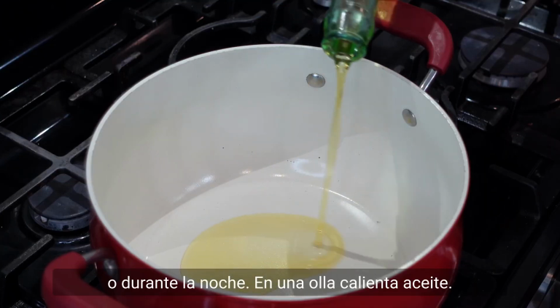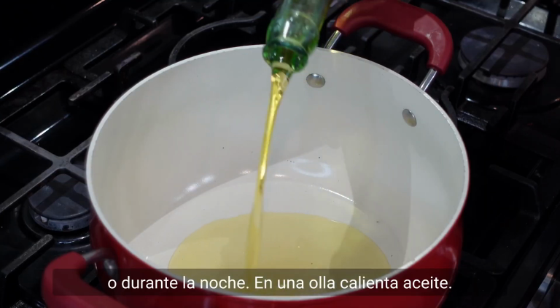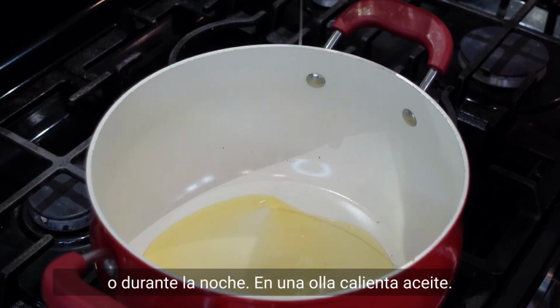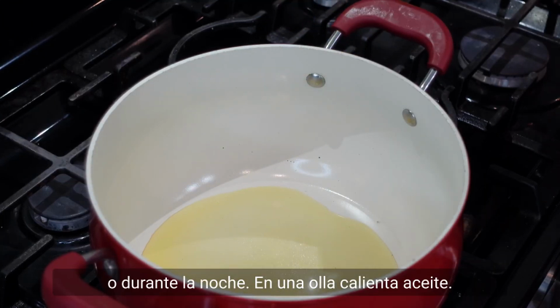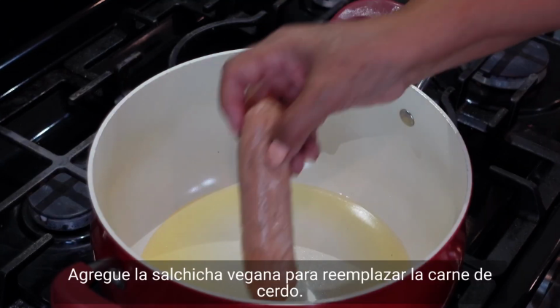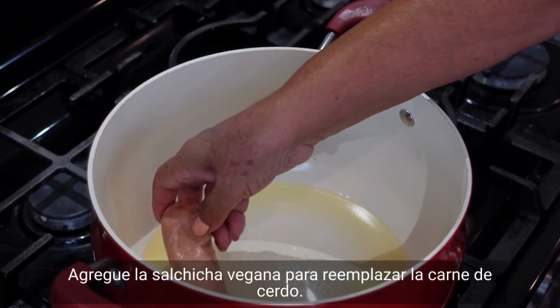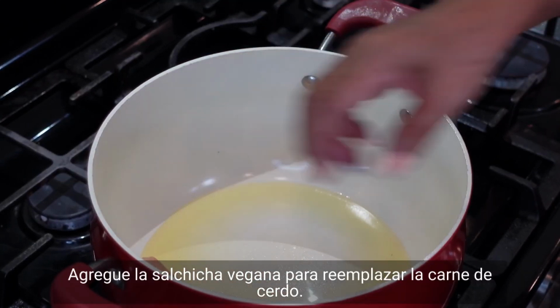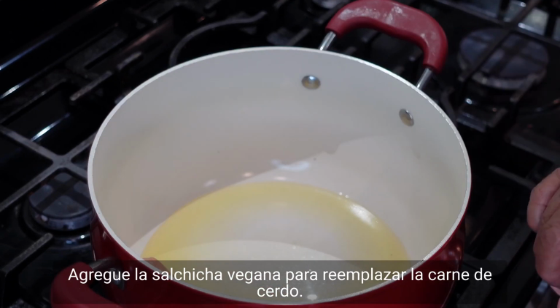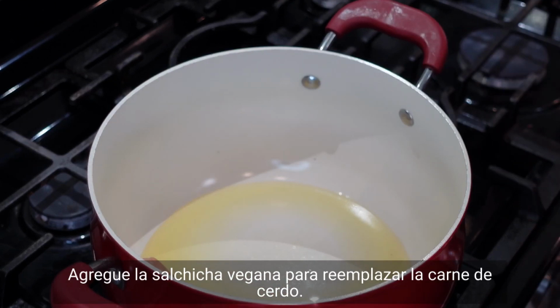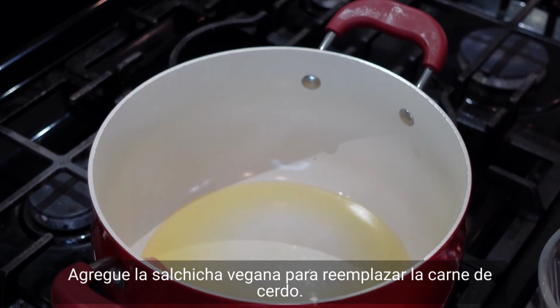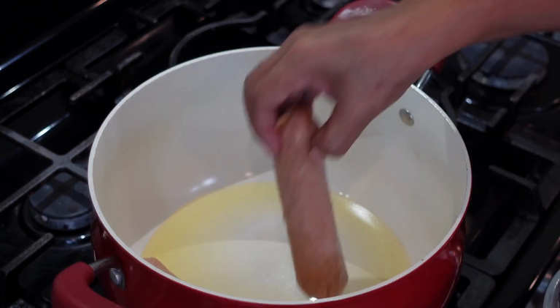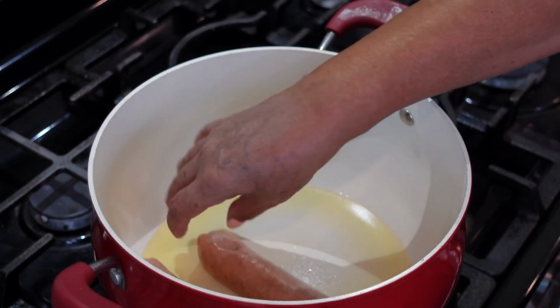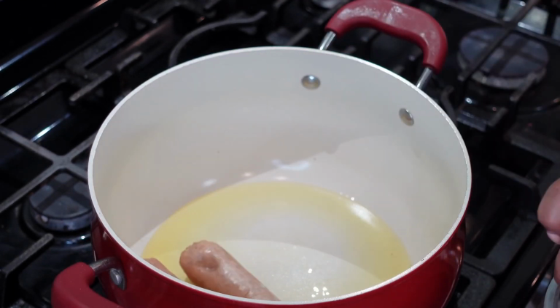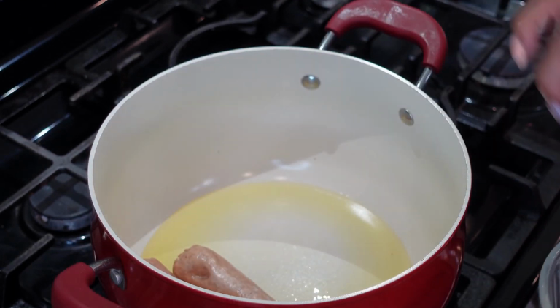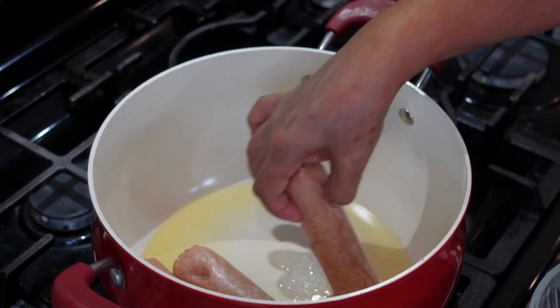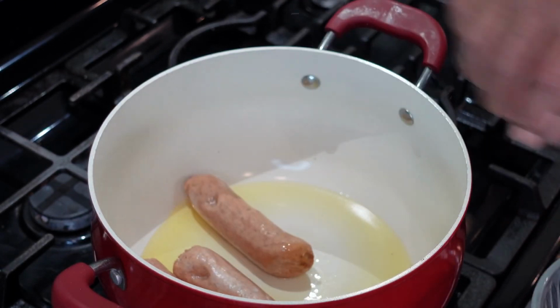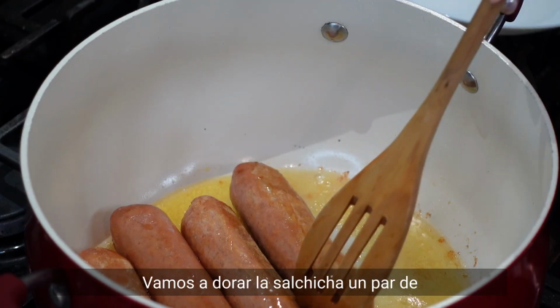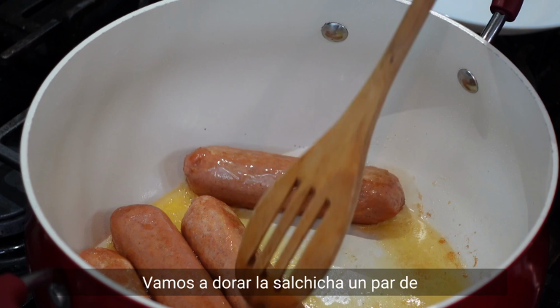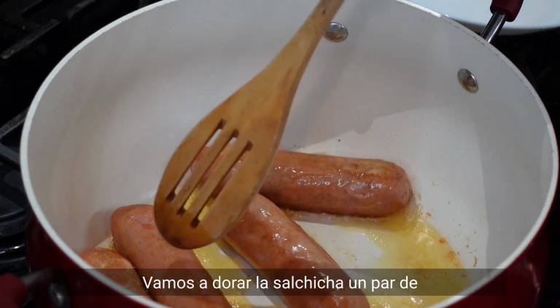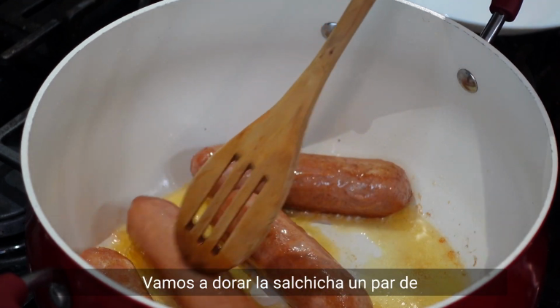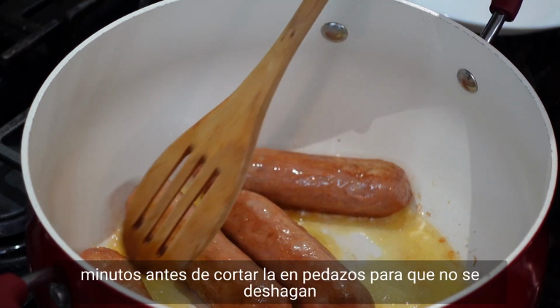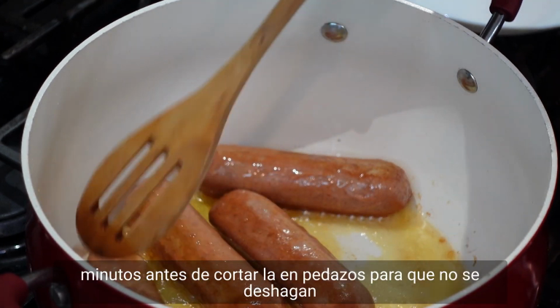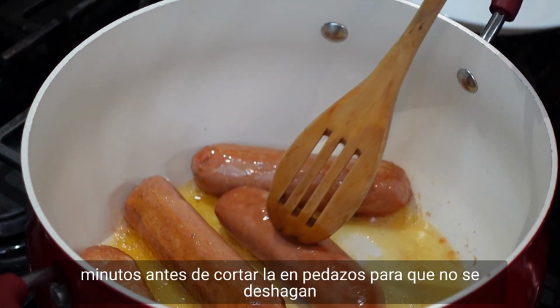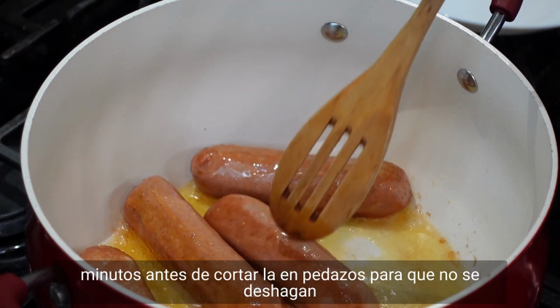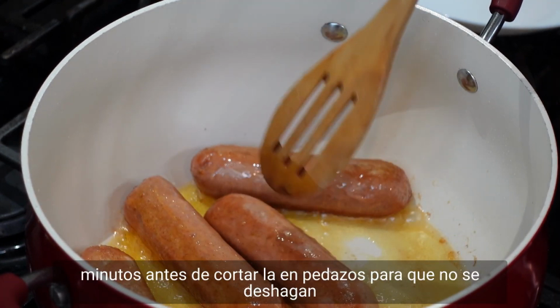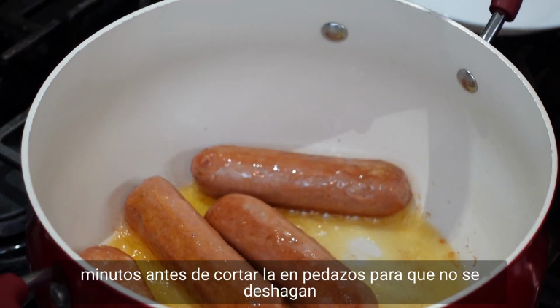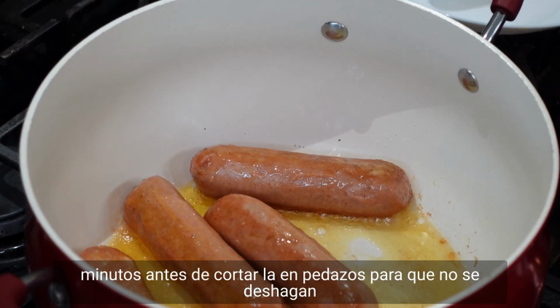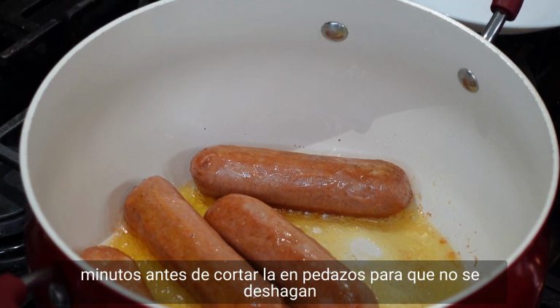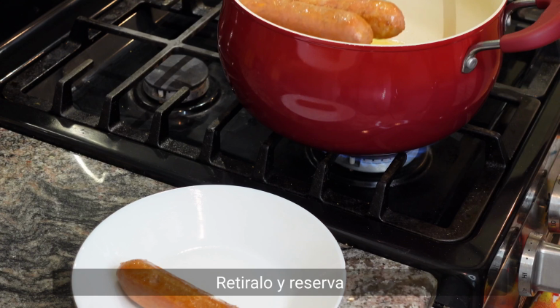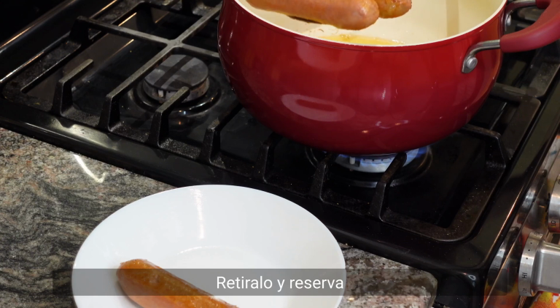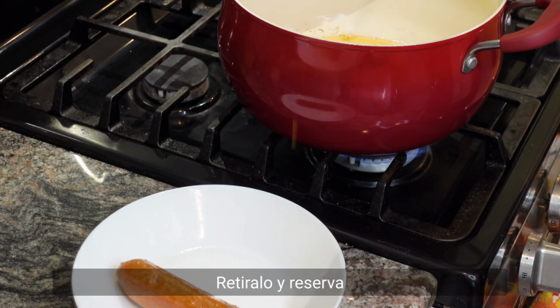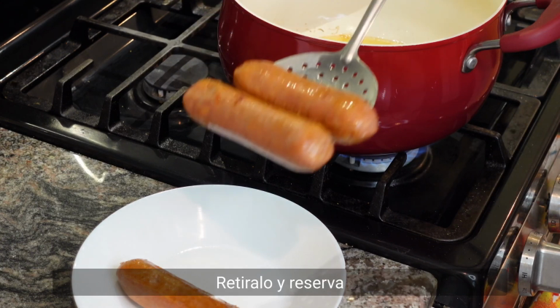In a pot, pour oil and add vegan sausage to replace the pork. We are going to sear the sausage for a couple of minutes before cutting it into pieces so they don't fall apart. Remove and set aside.